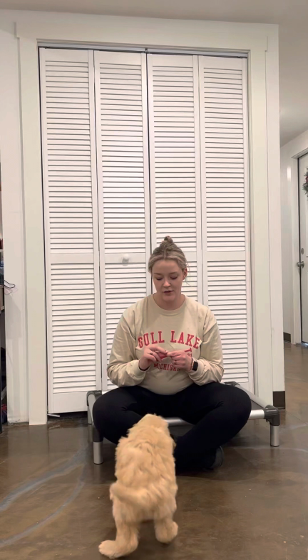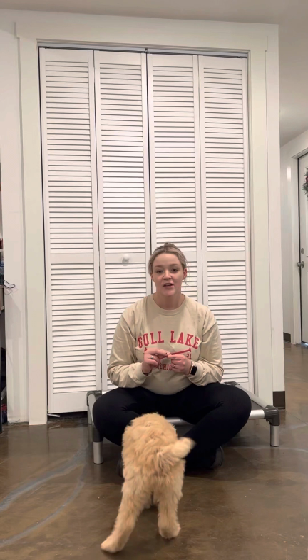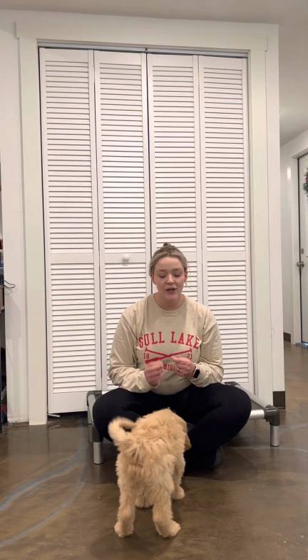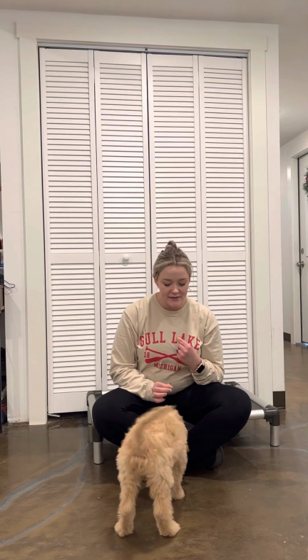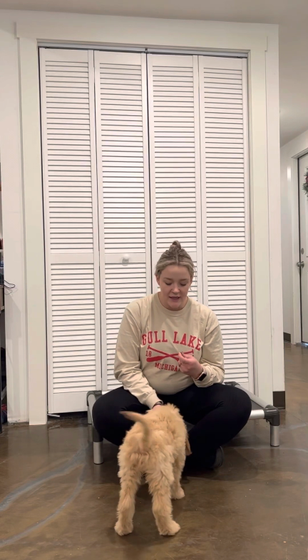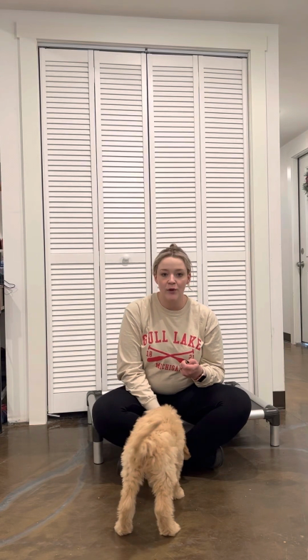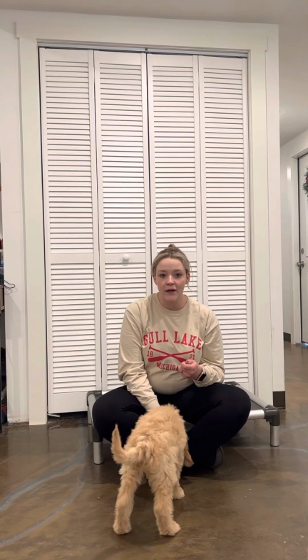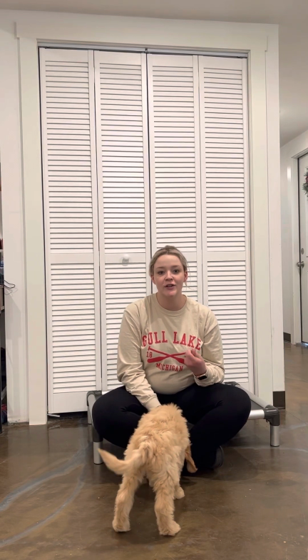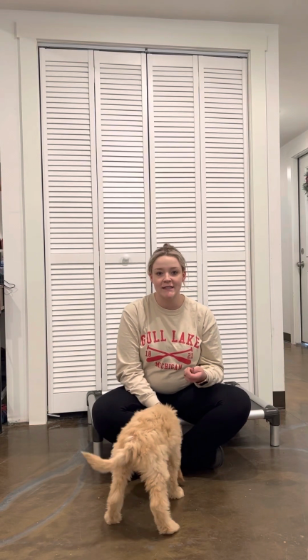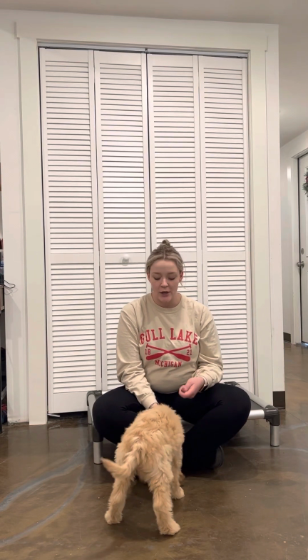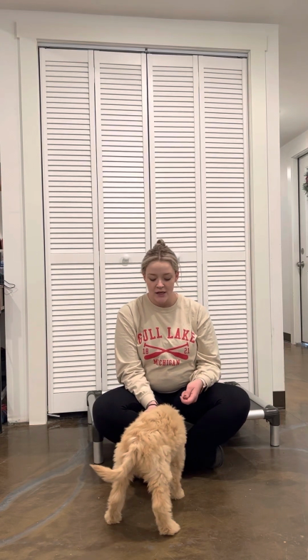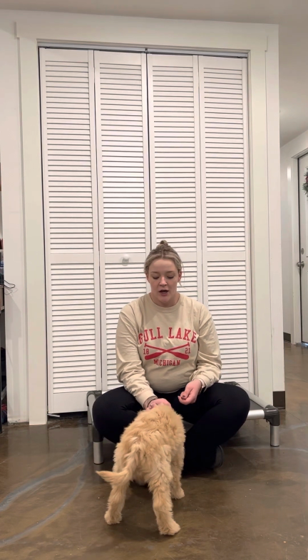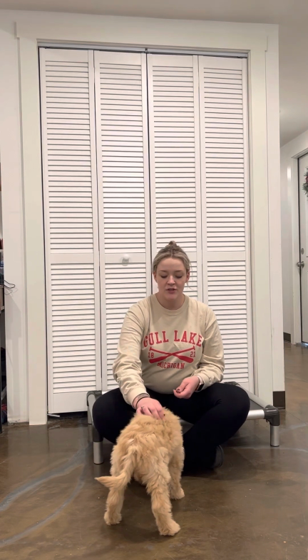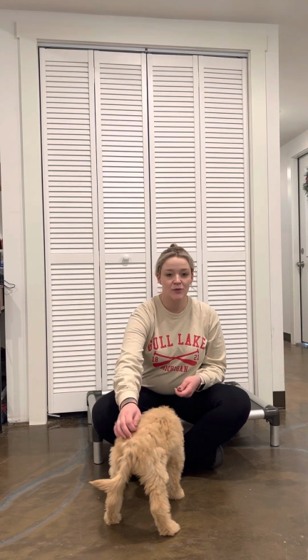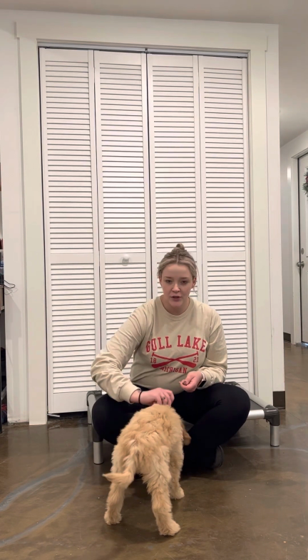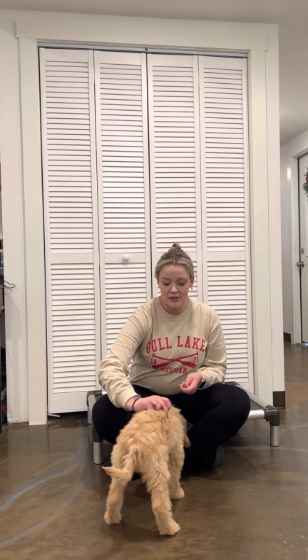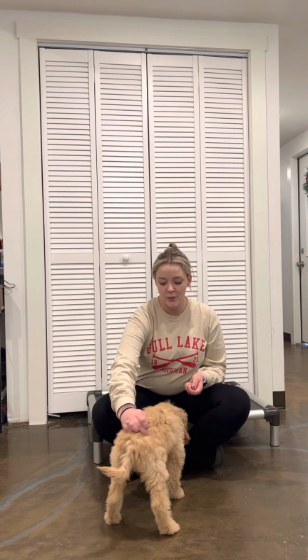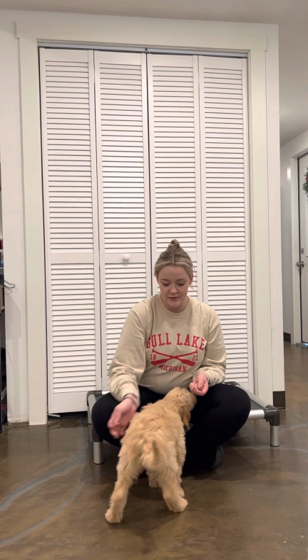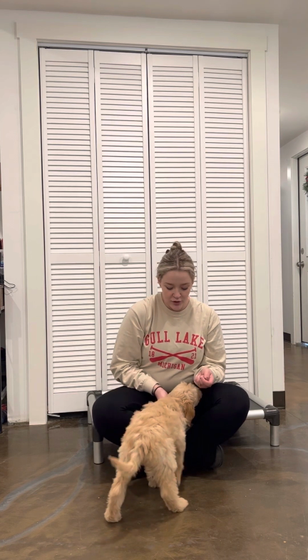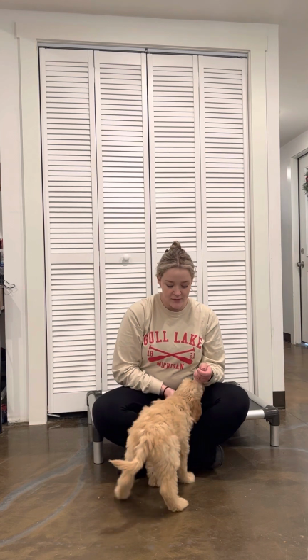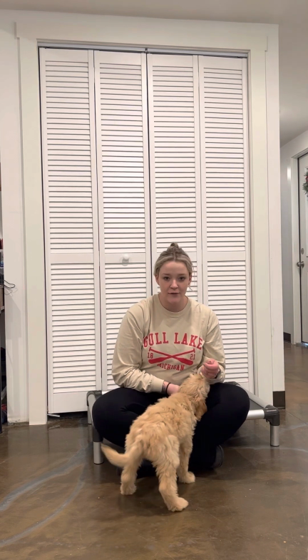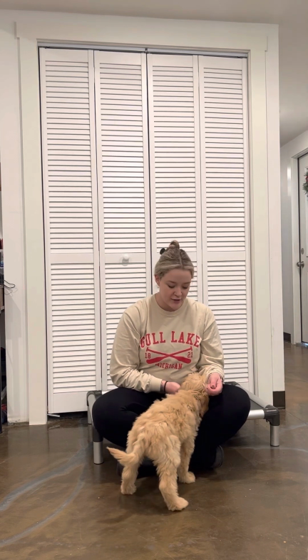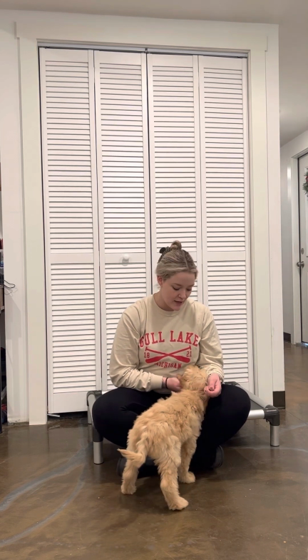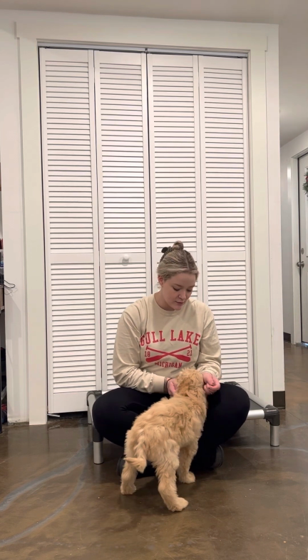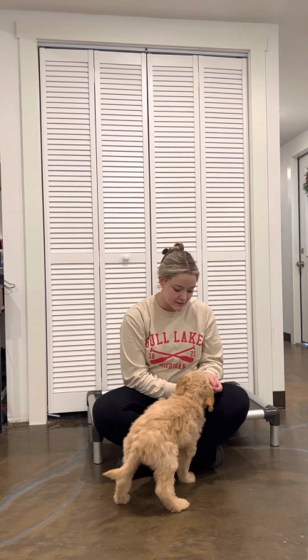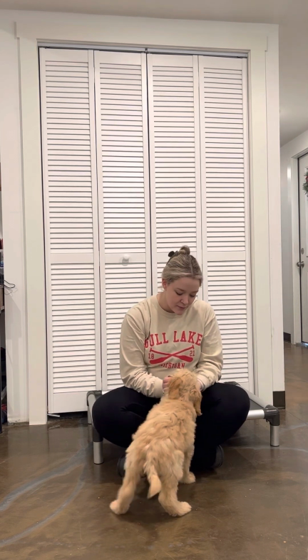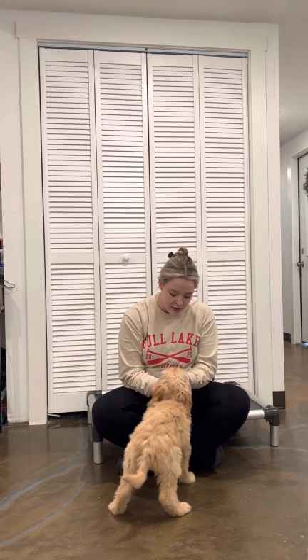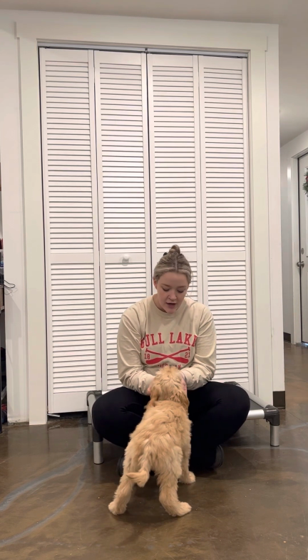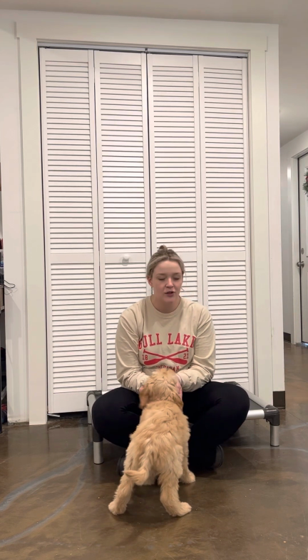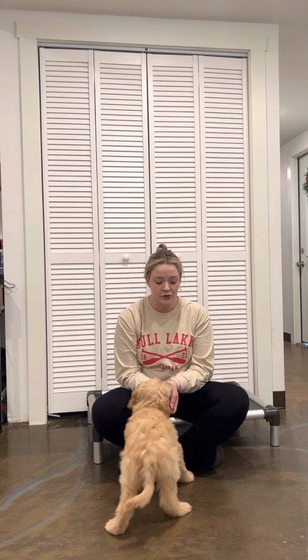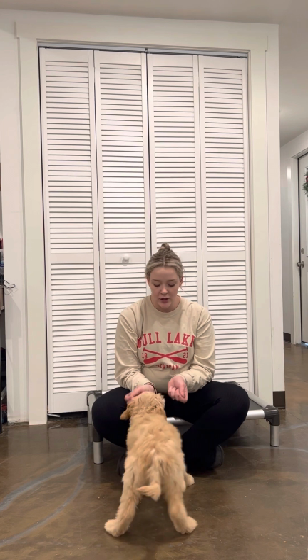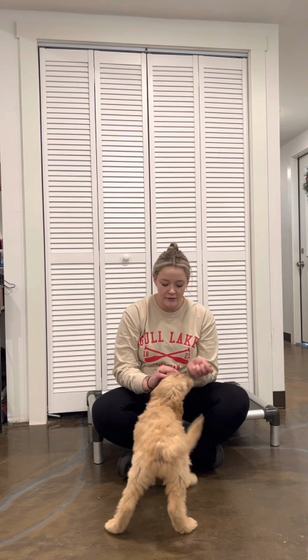Here we have Sadie and we are working on her sits and downs. She's been doing really great this week. We went on some field trips — she loved Tractor Supply because there were lots of people there and she loved greeting all of them.